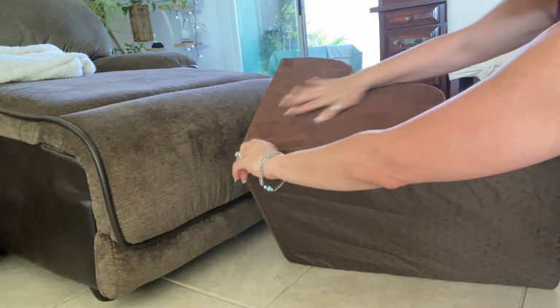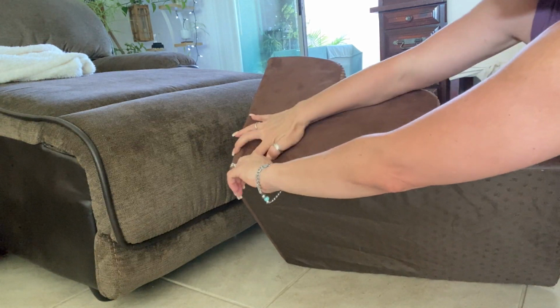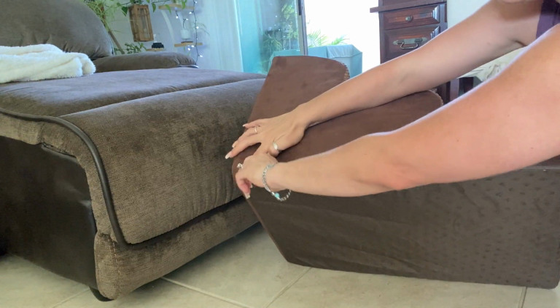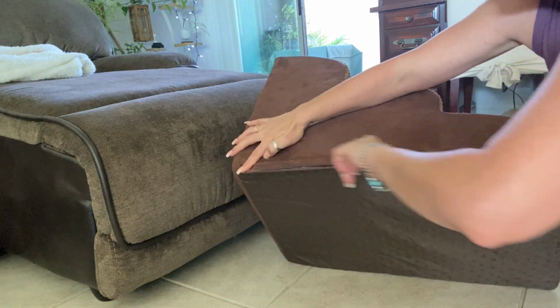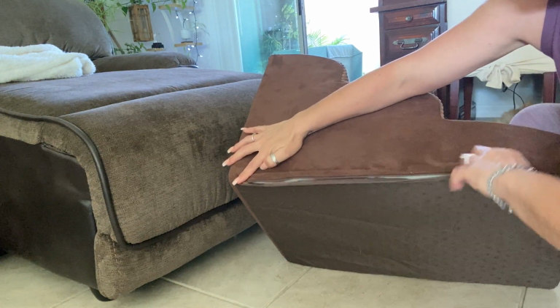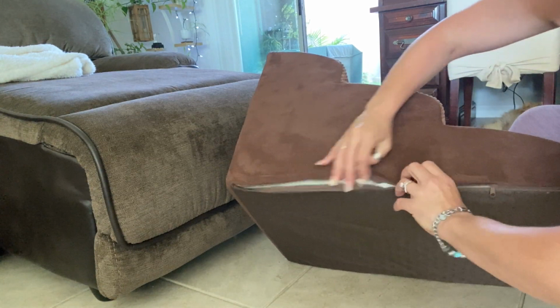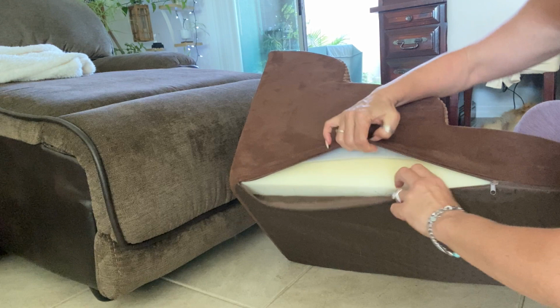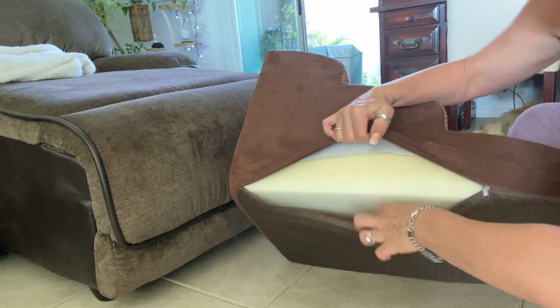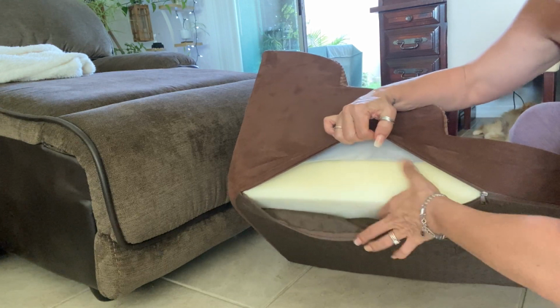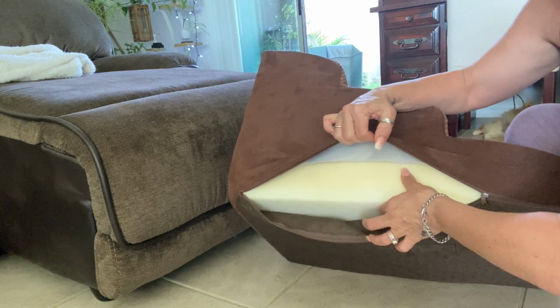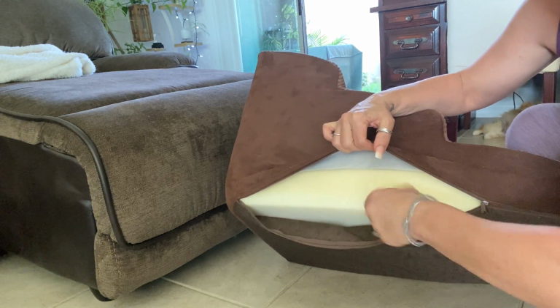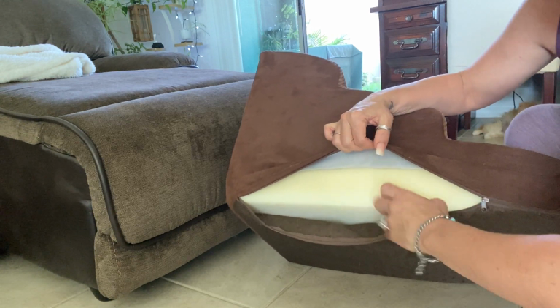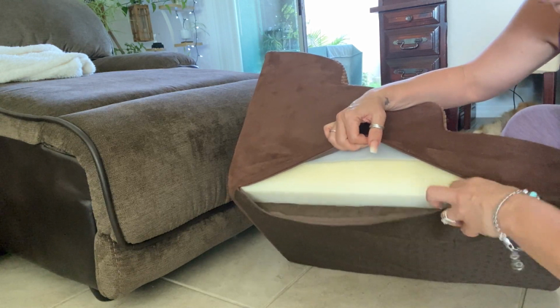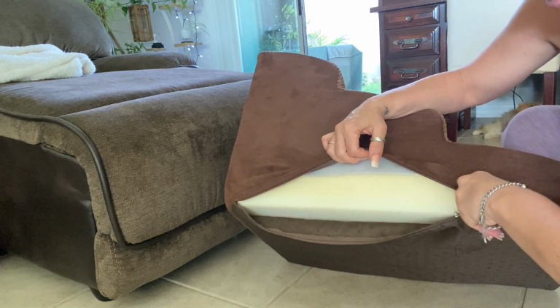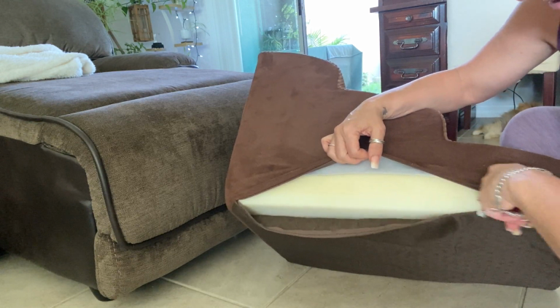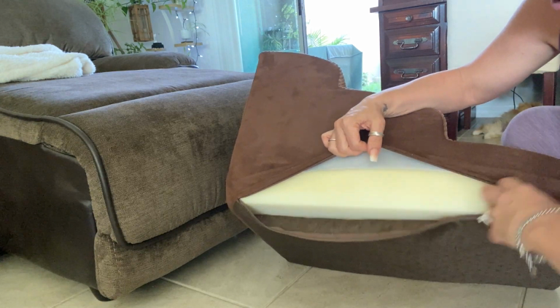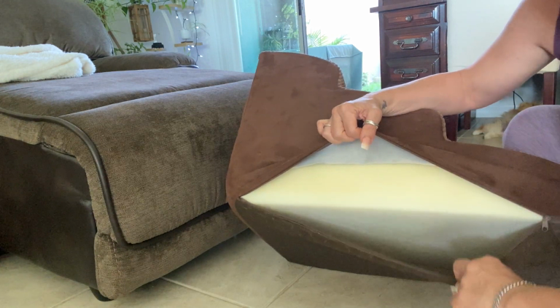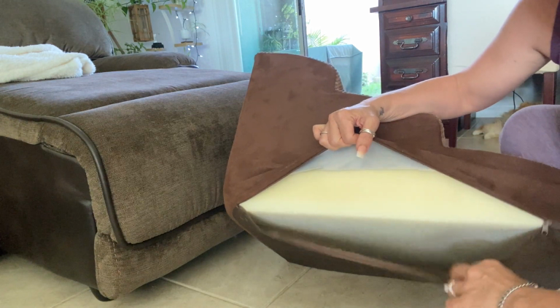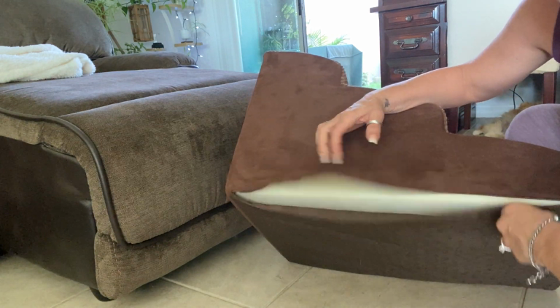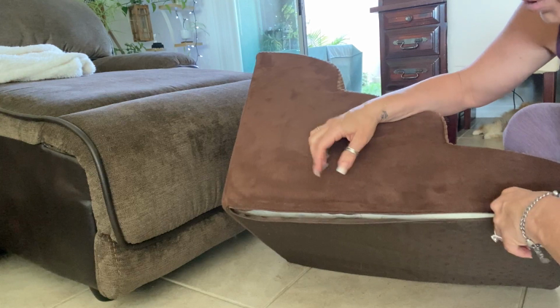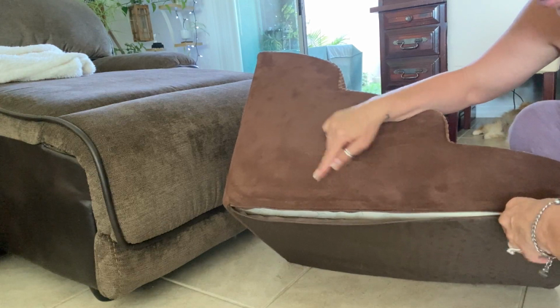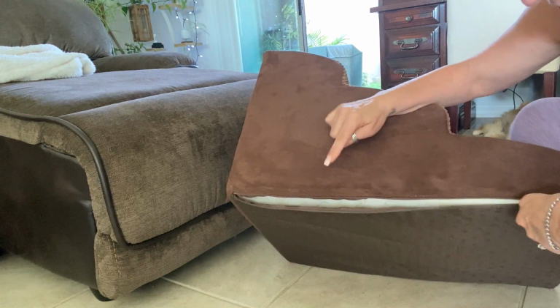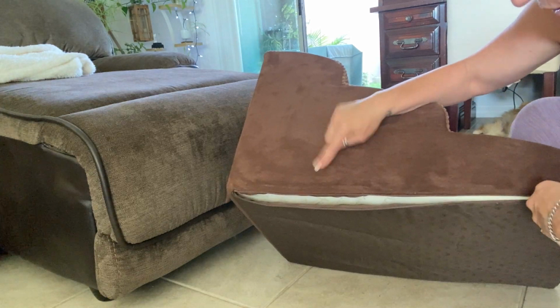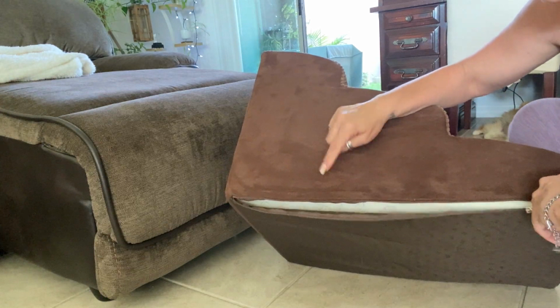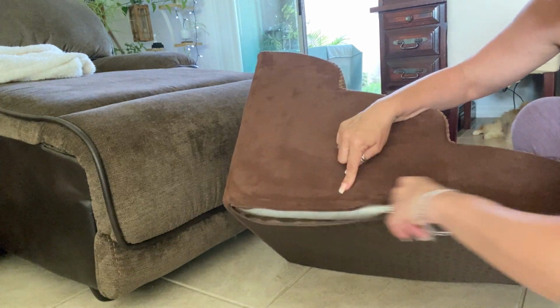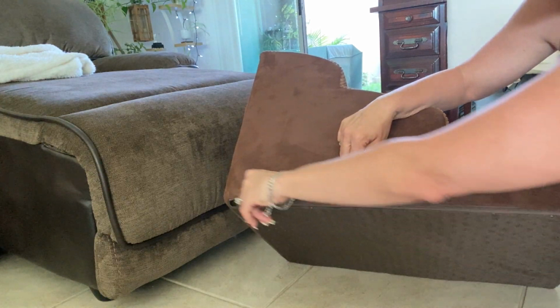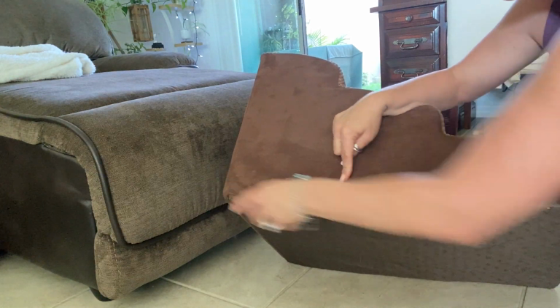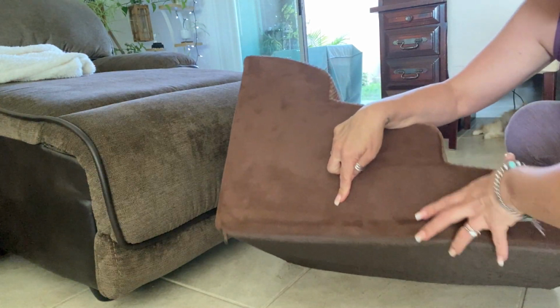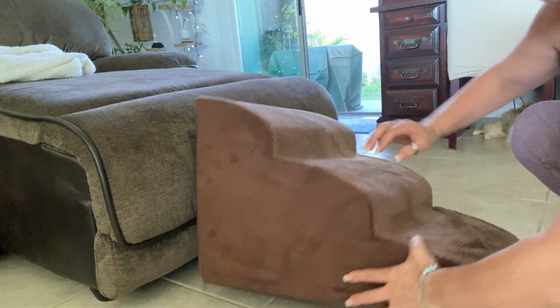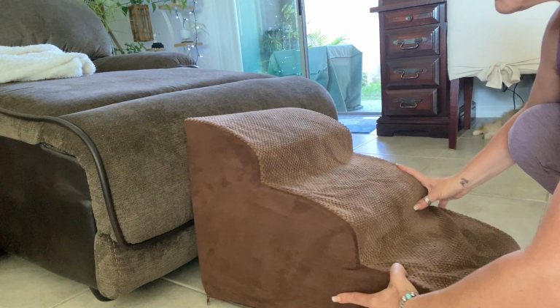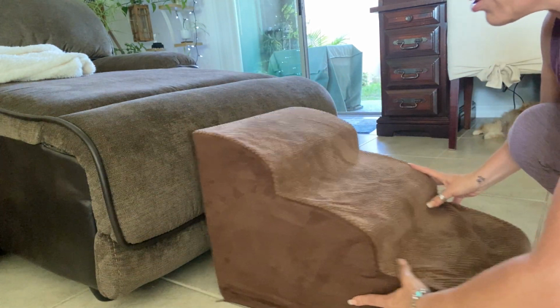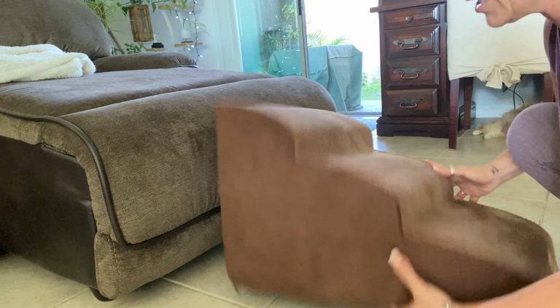This came — obviously you have to assemble this — so you do have to put this cushion that was rolled up inside of here, which is super easy to do. You can also take this out and wash it if you need to, but it's super easy.